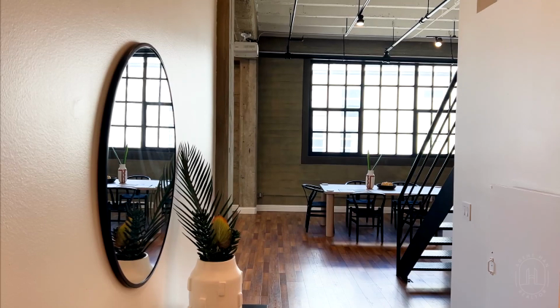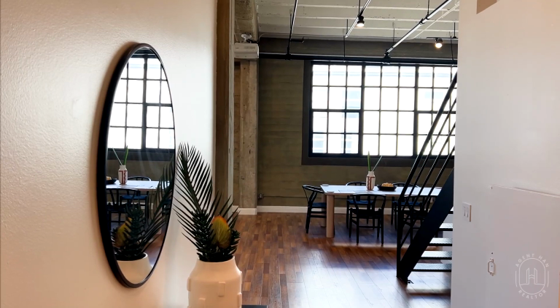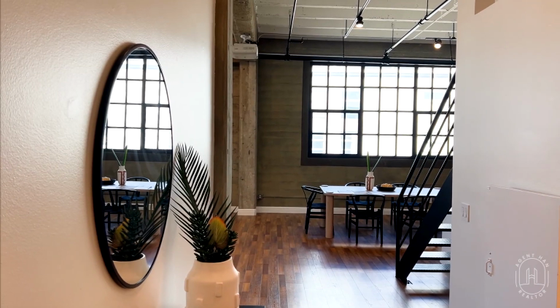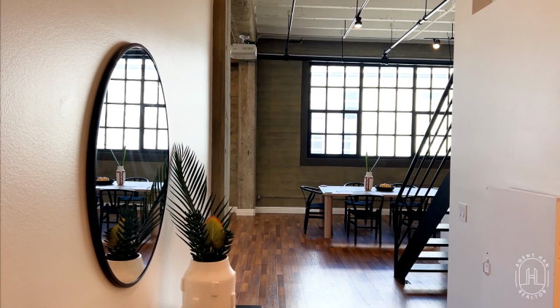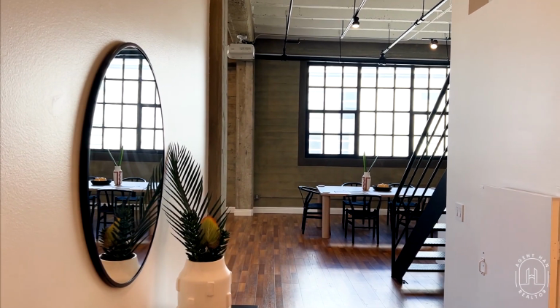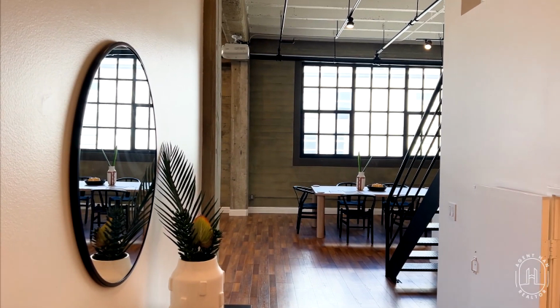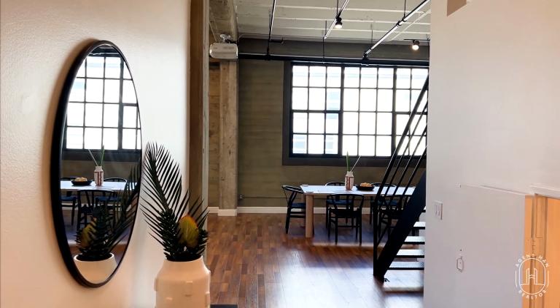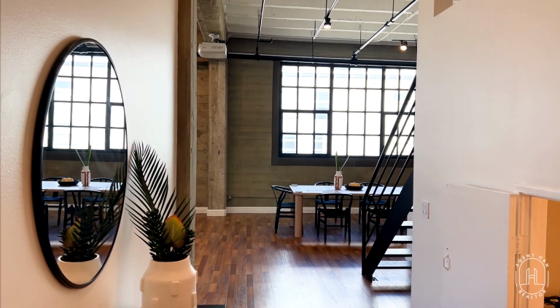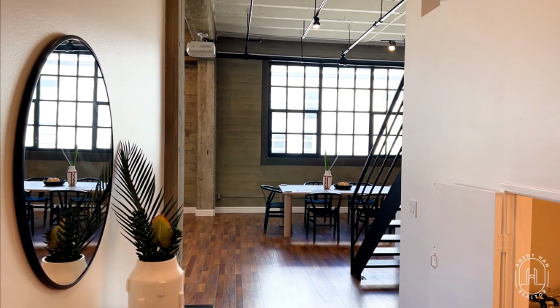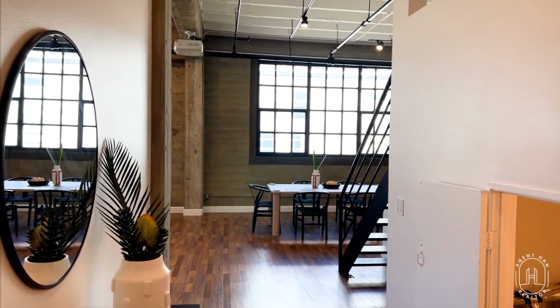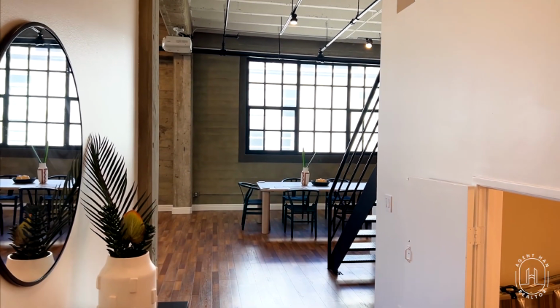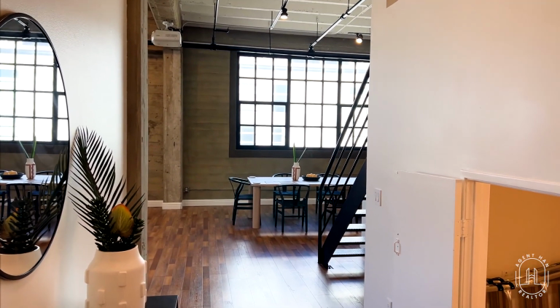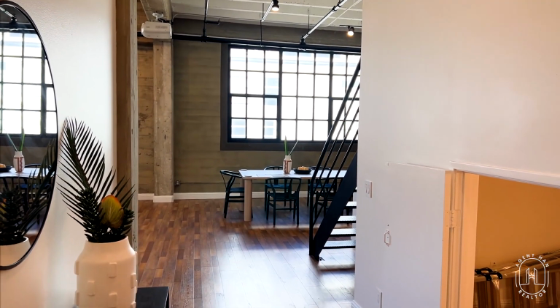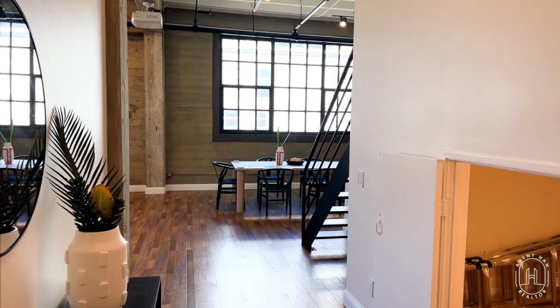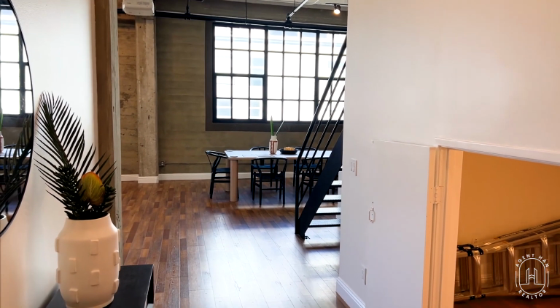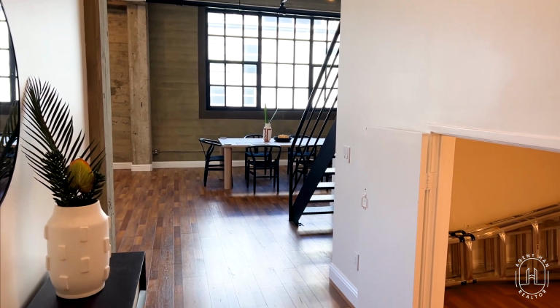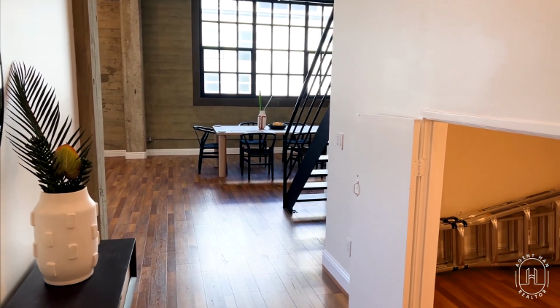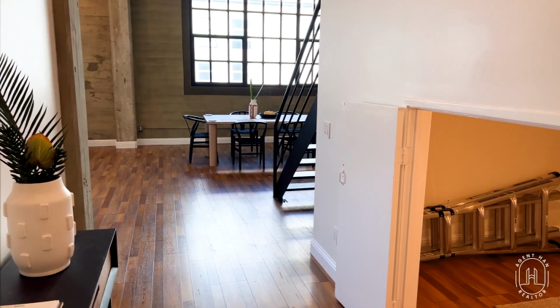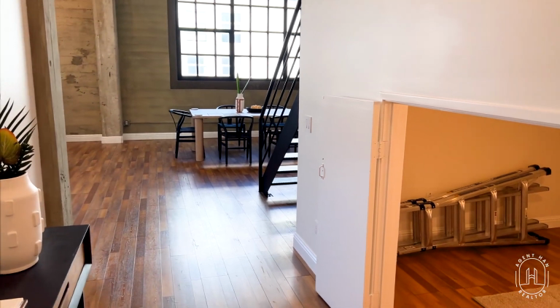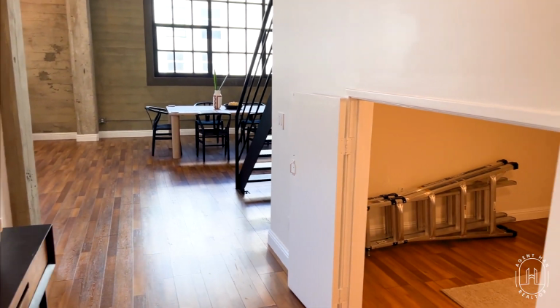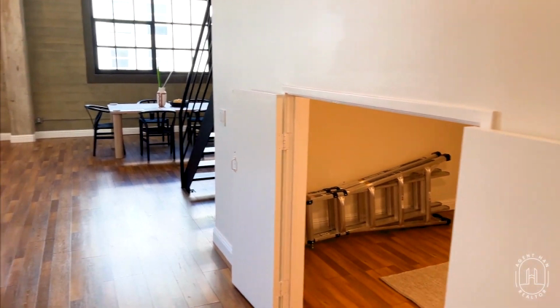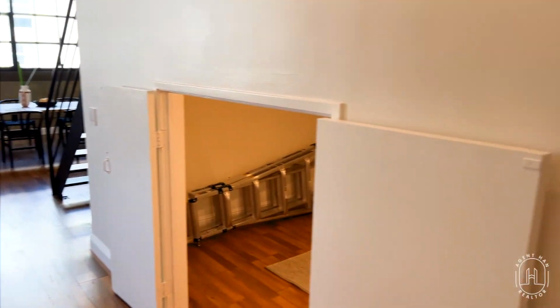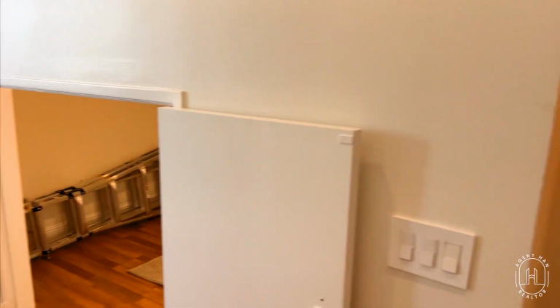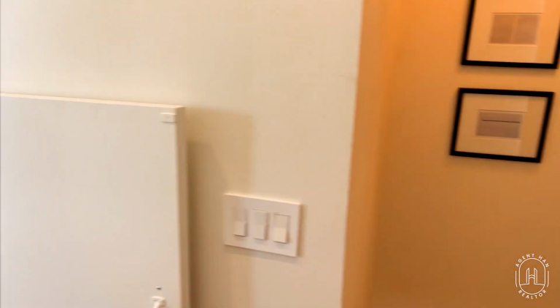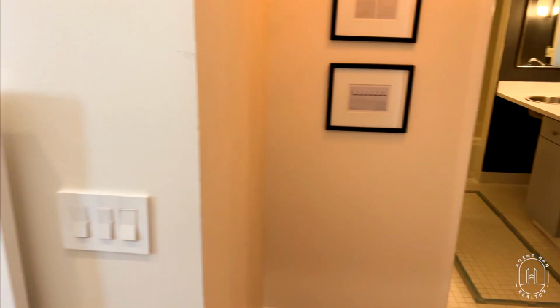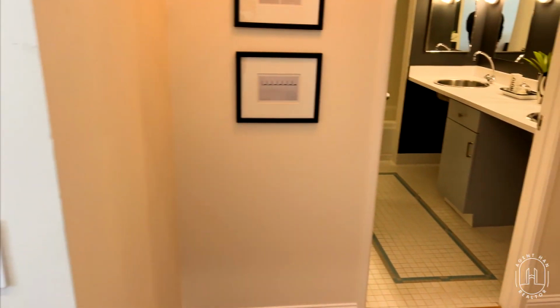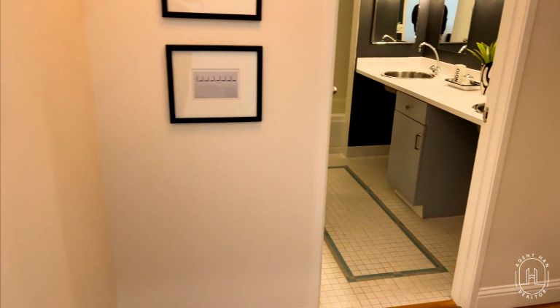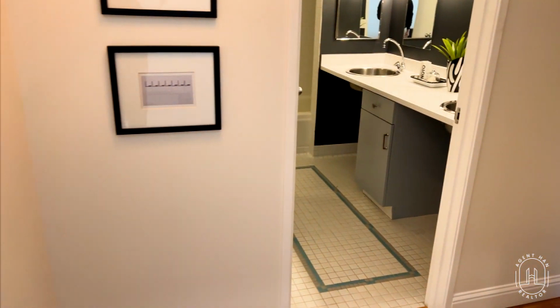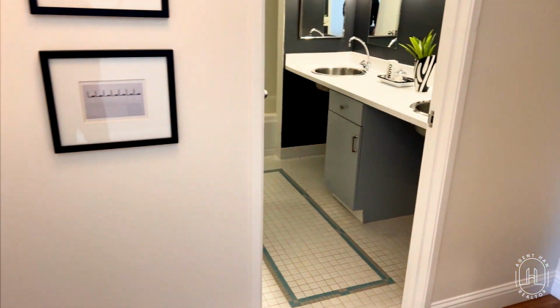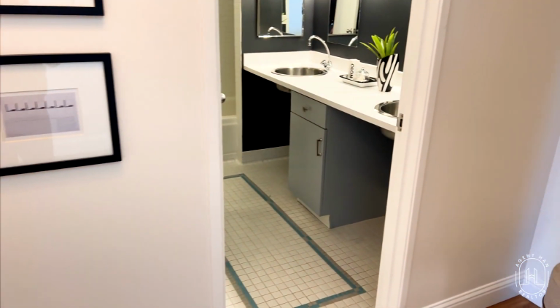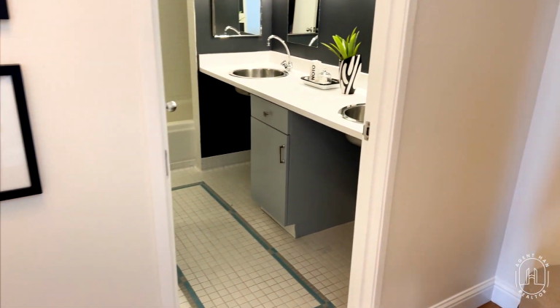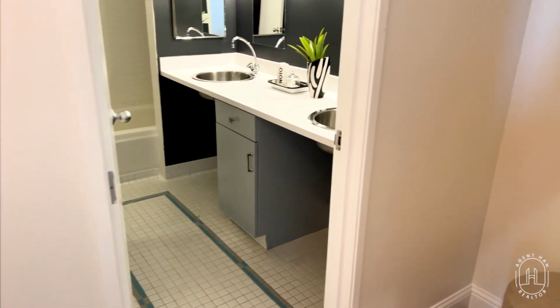What's going on everybody? Steven here. Come on and join me as we tour this two-bed, one-bath, loft-style condo in Jack London Square, Oakland, California.